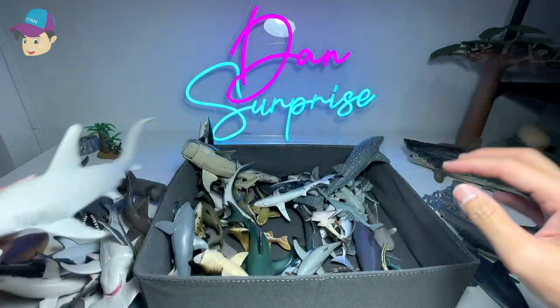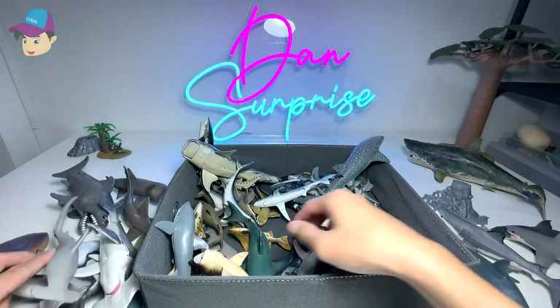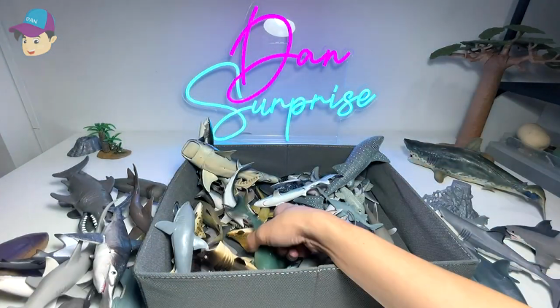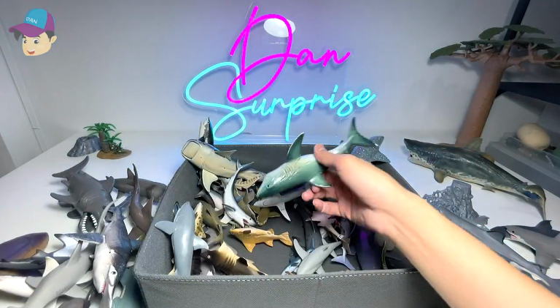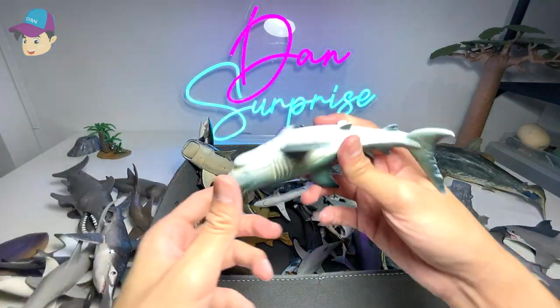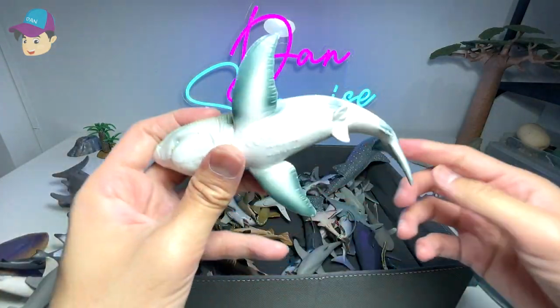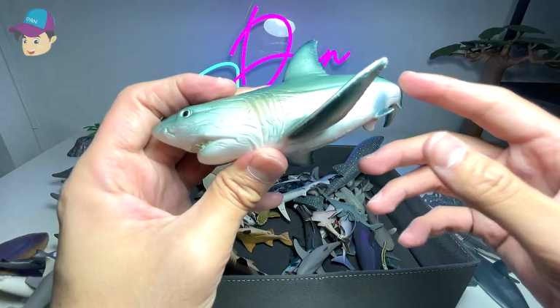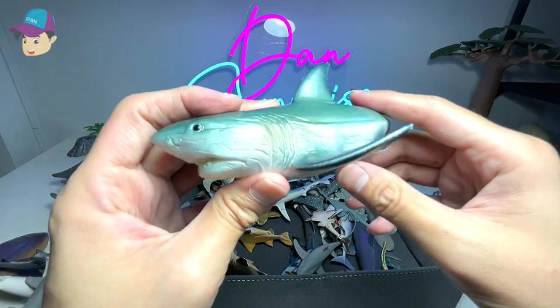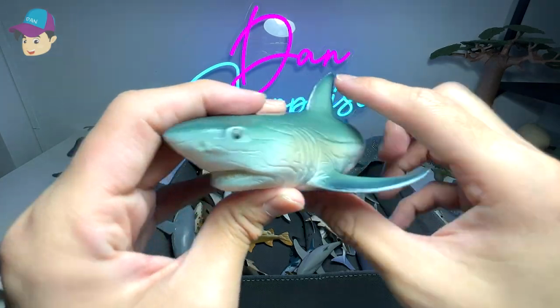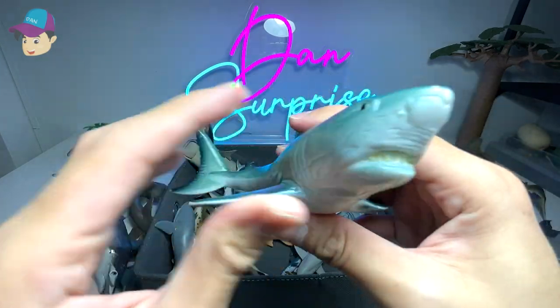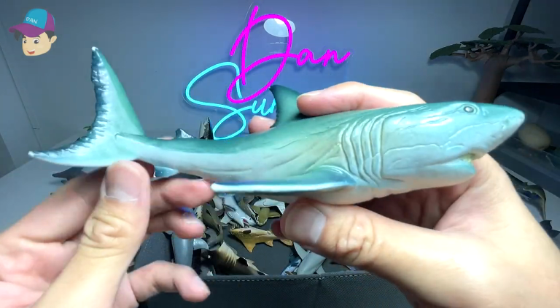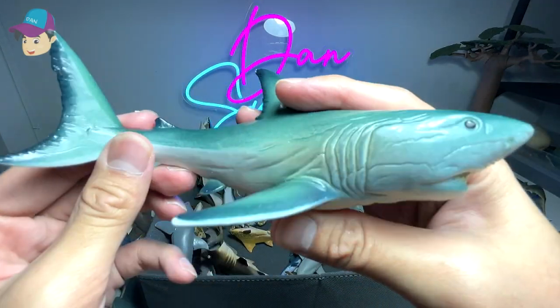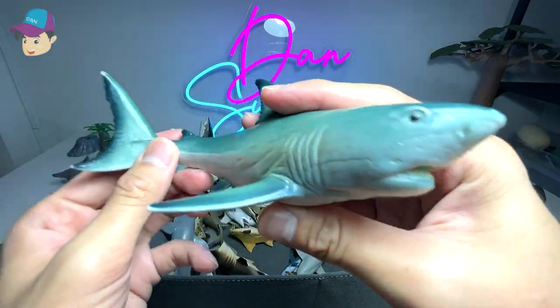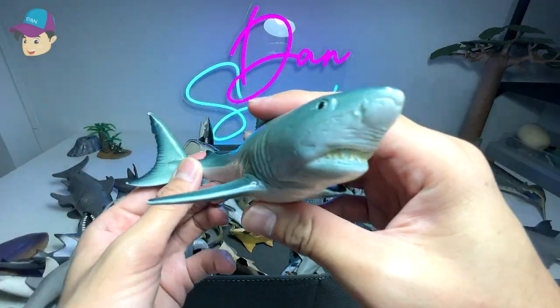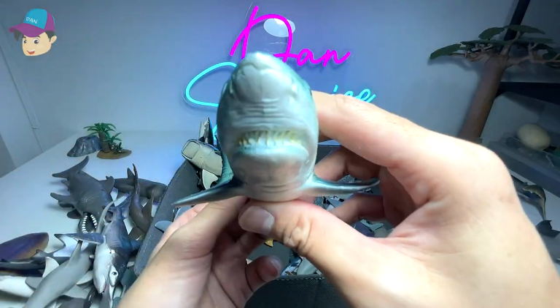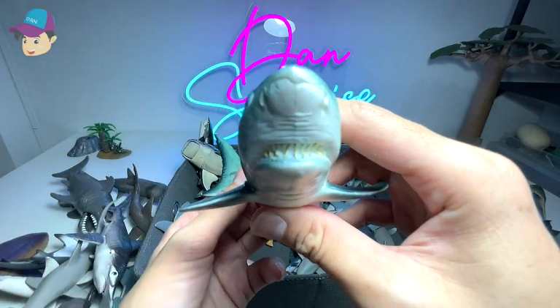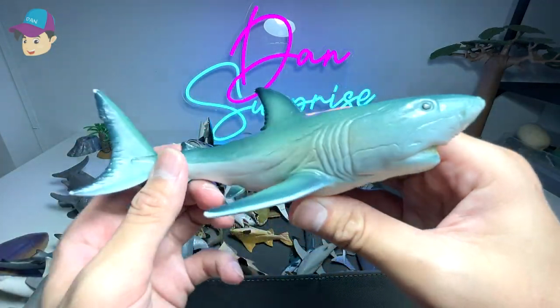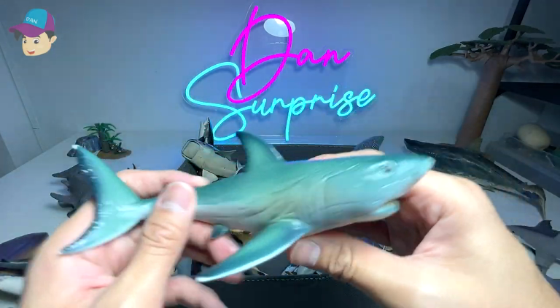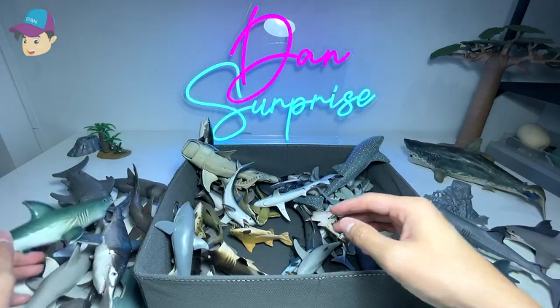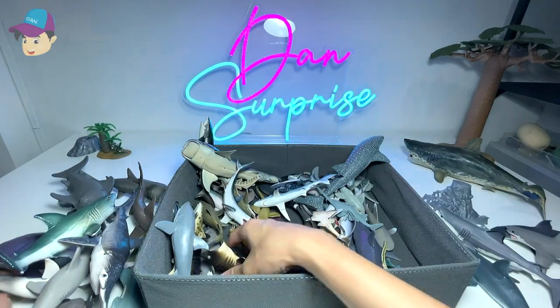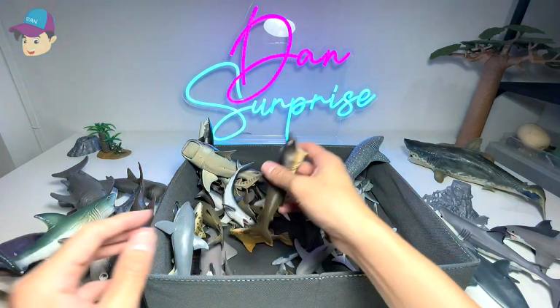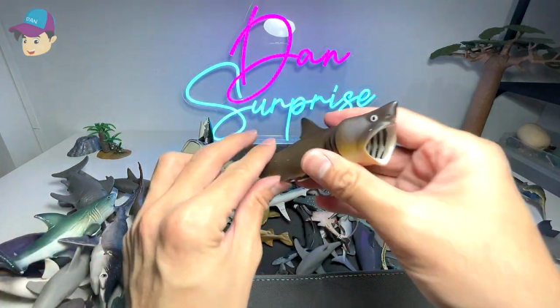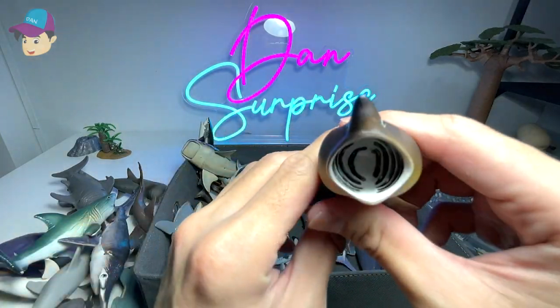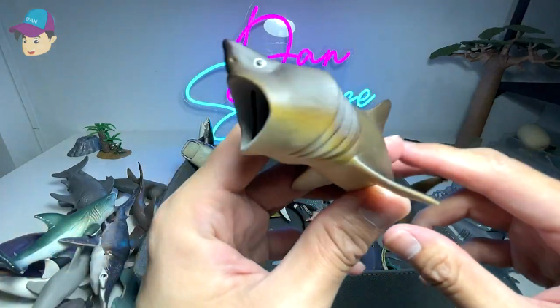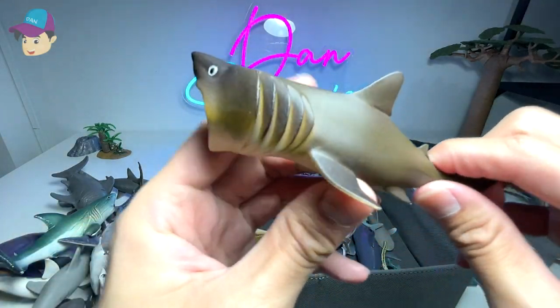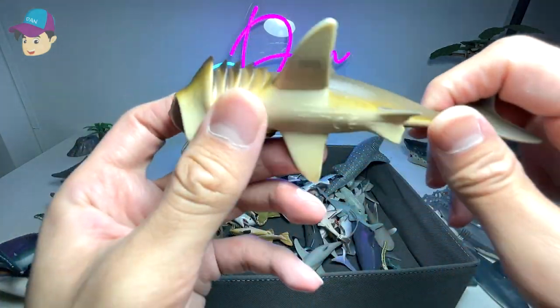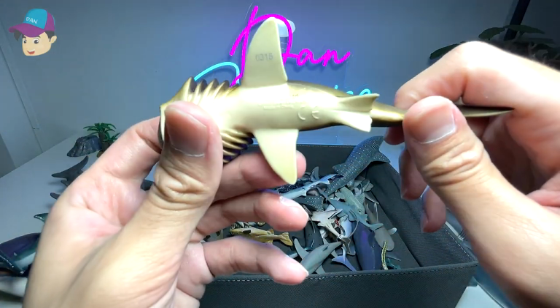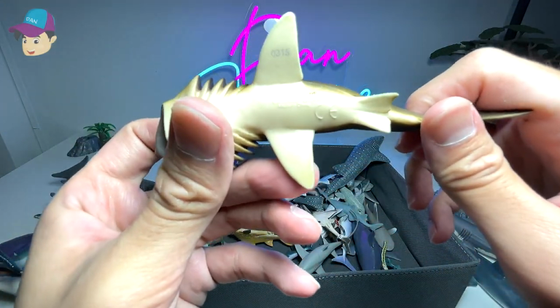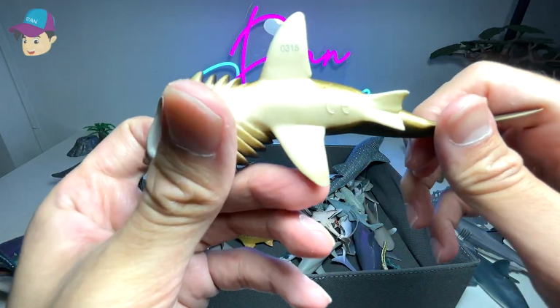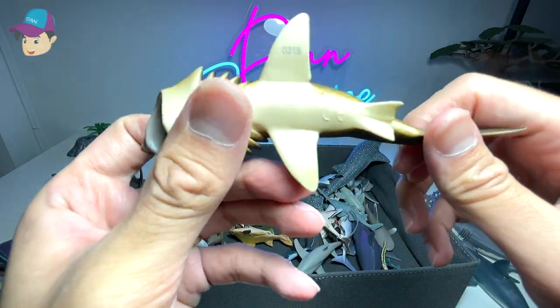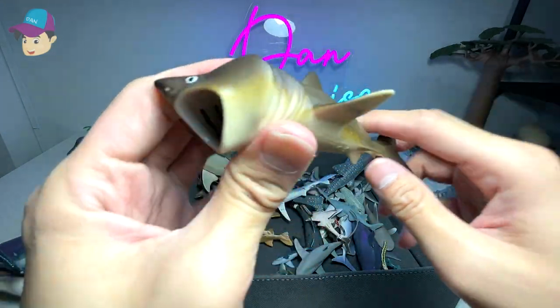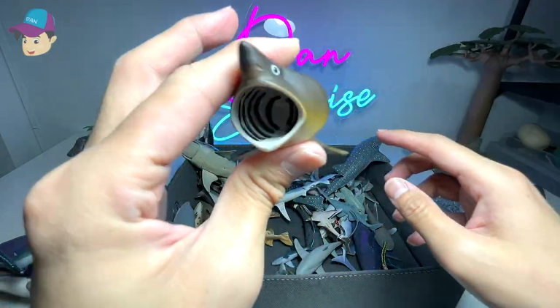Not too sure where this one is from, but this is also a great white — looks kind of intimidating, I must say. Then a basking shark from Safari LTD — it's a 2007 figure.